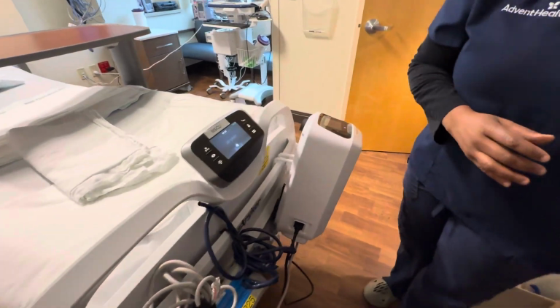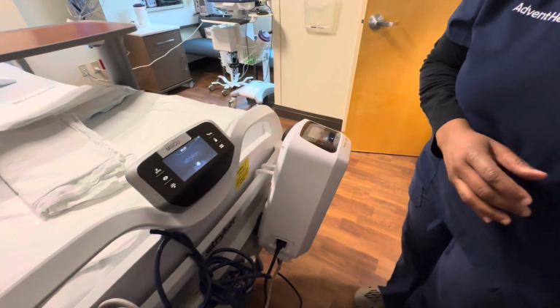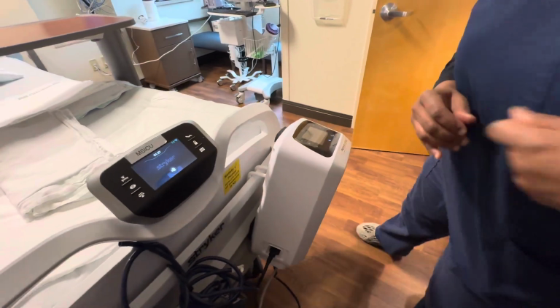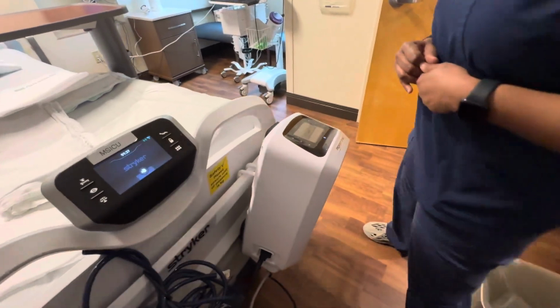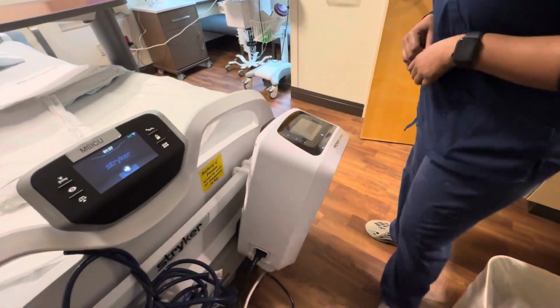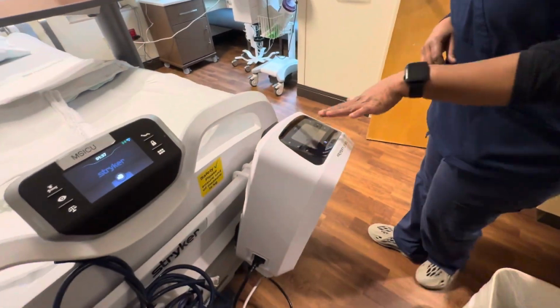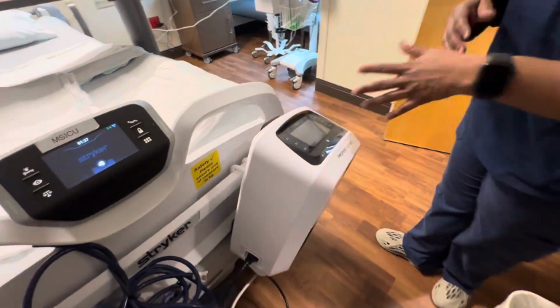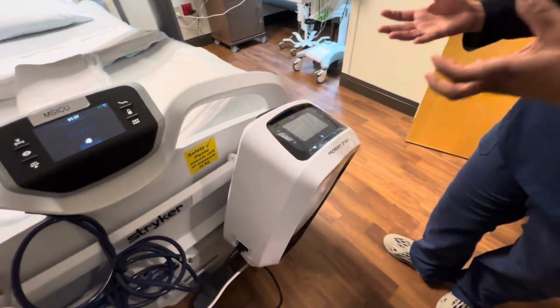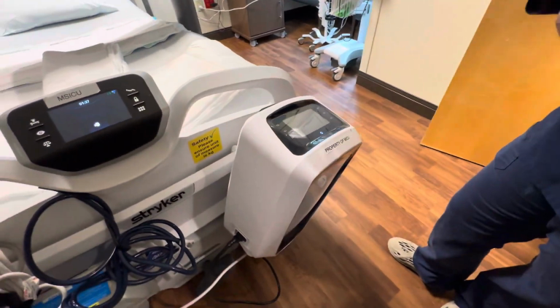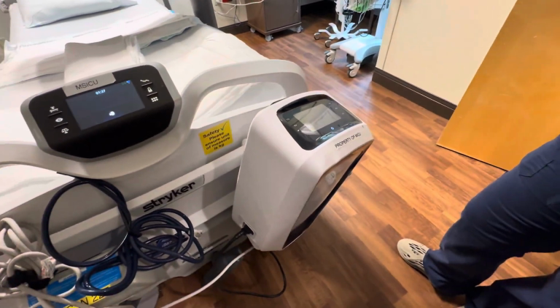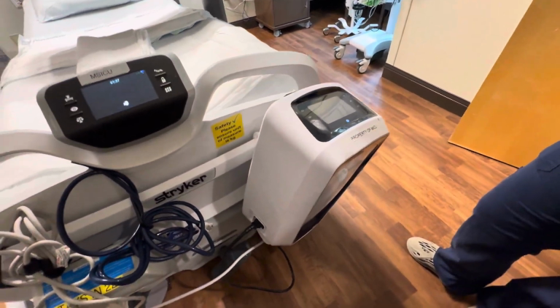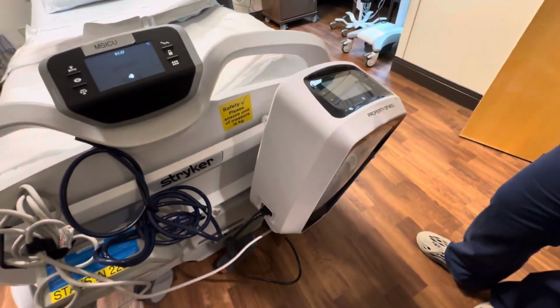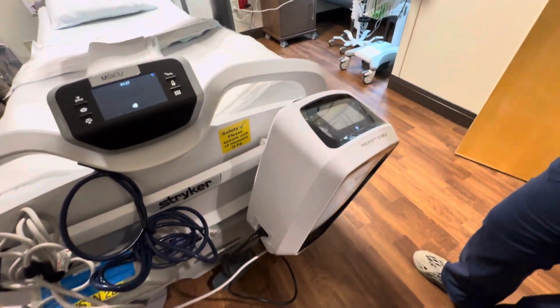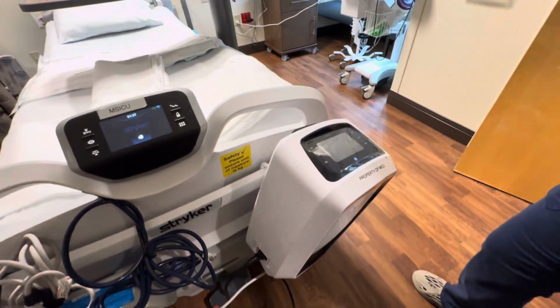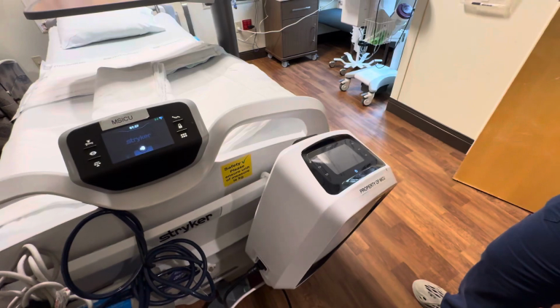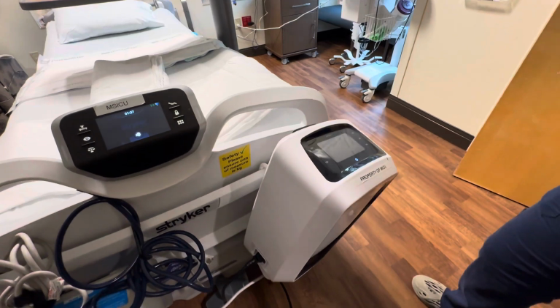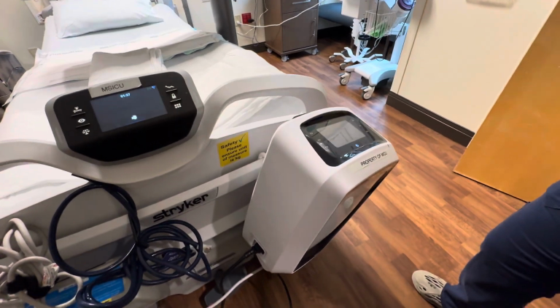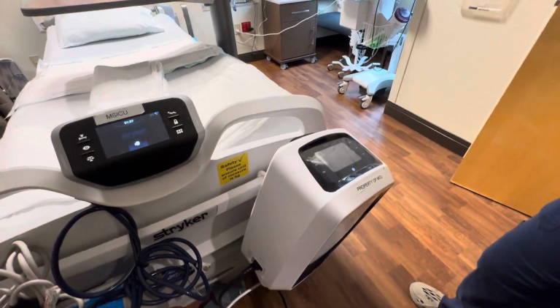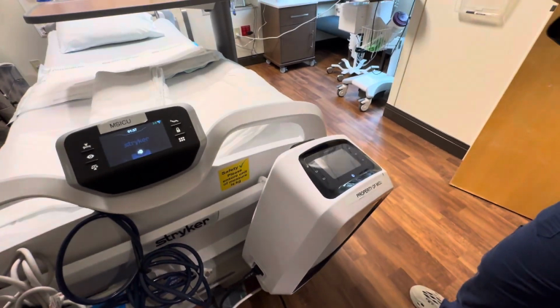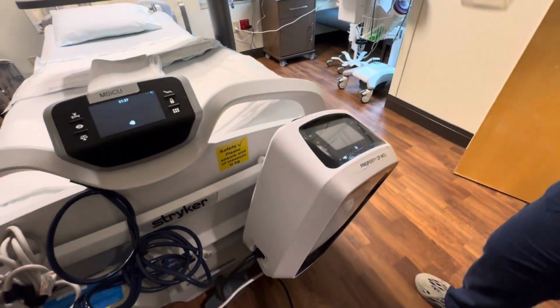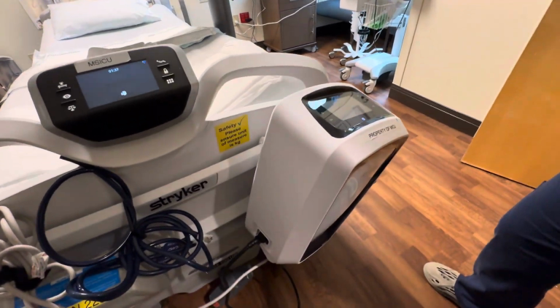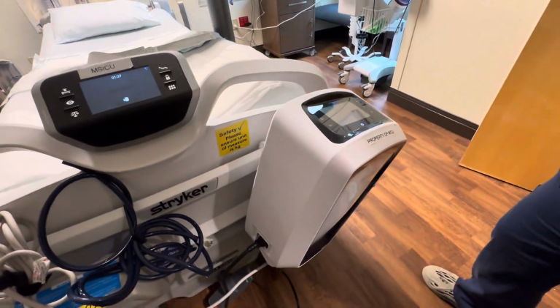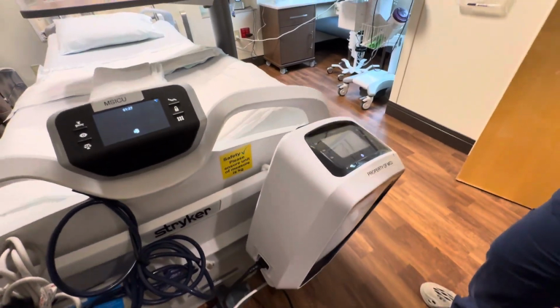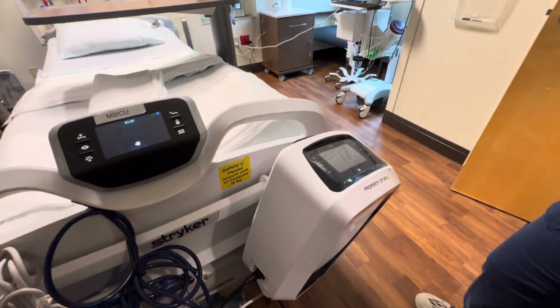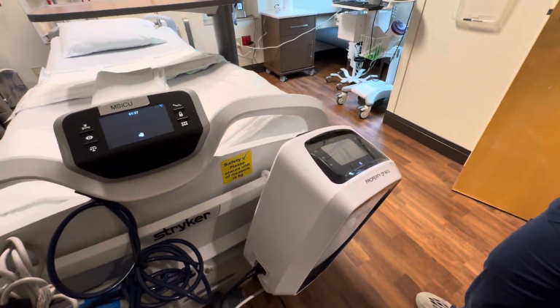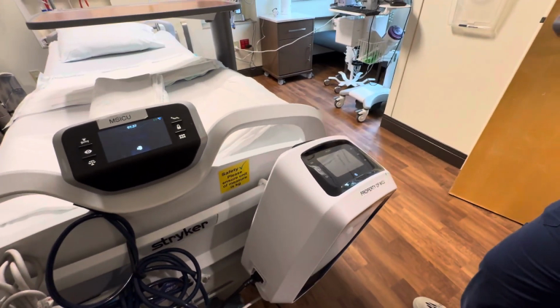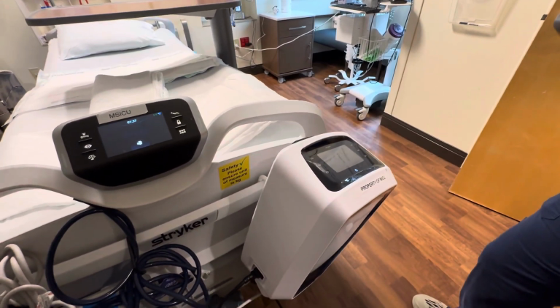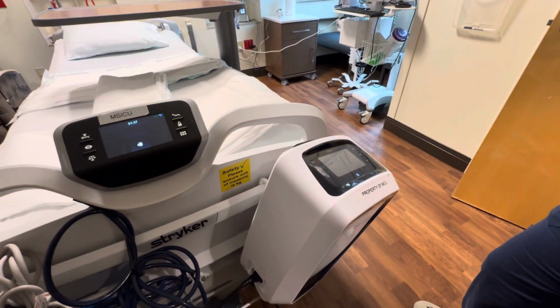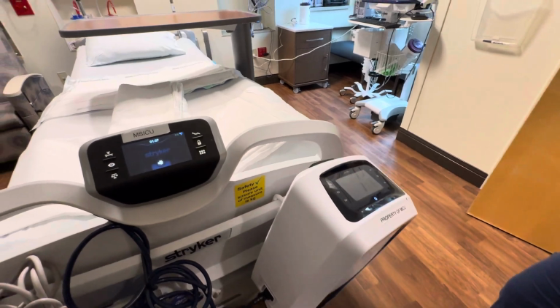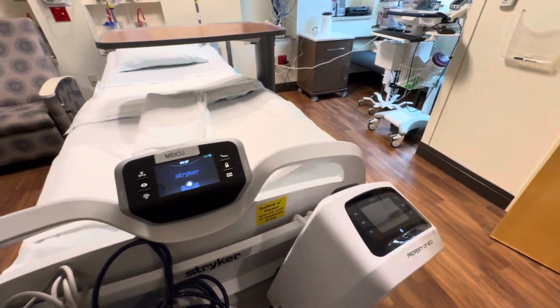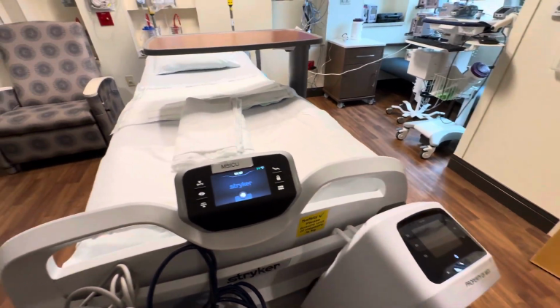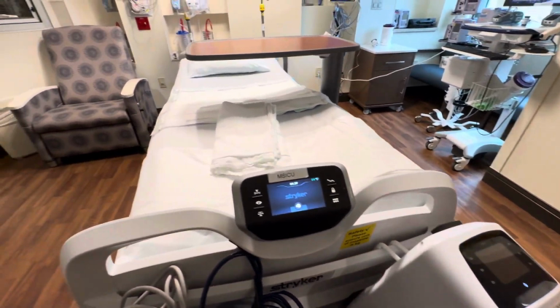And this box at the end here? This box is just to inflate the bed so it's not just flat. This helps prevent bed sores — regulating how the mattress inflates, basically.